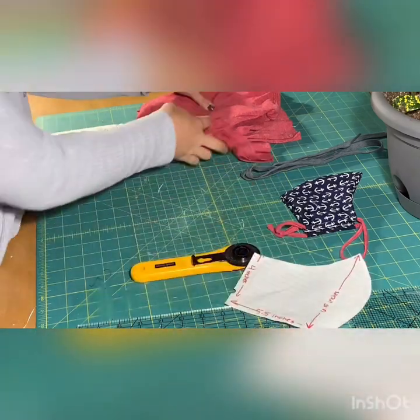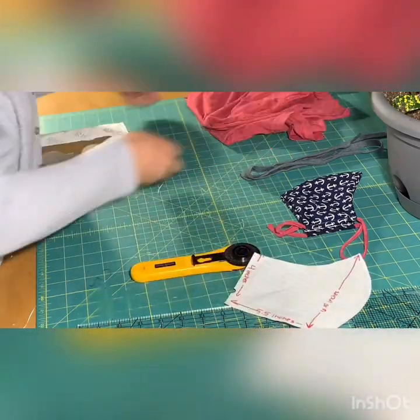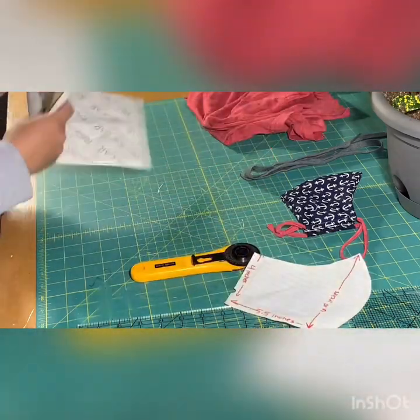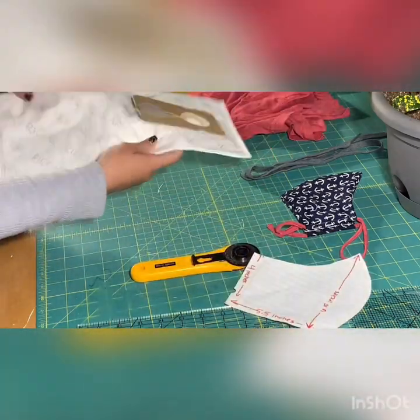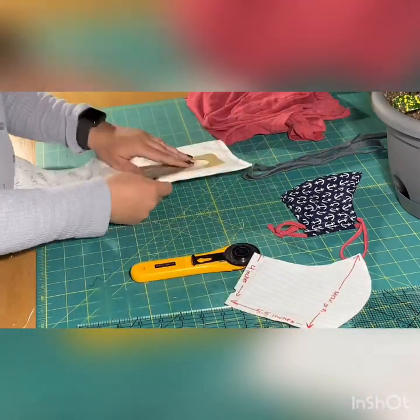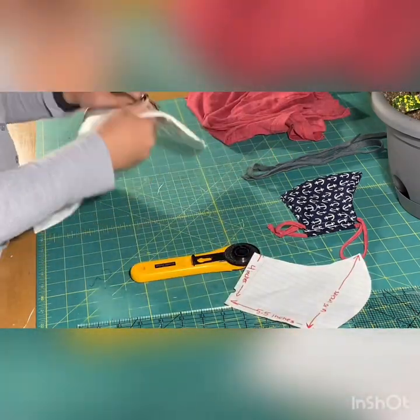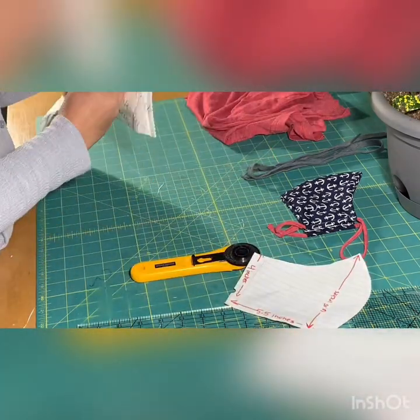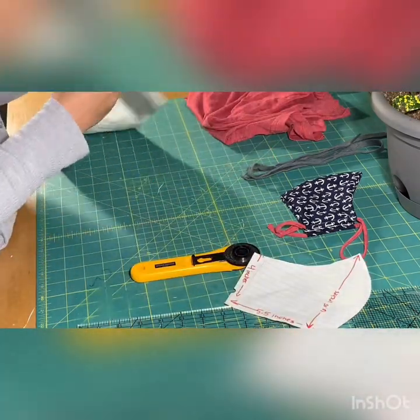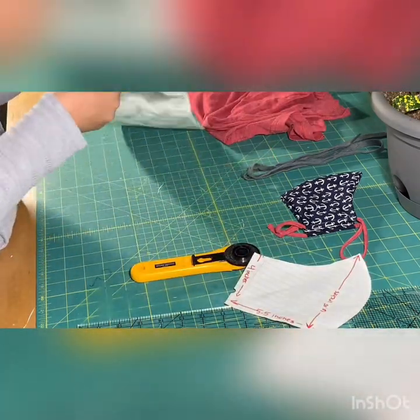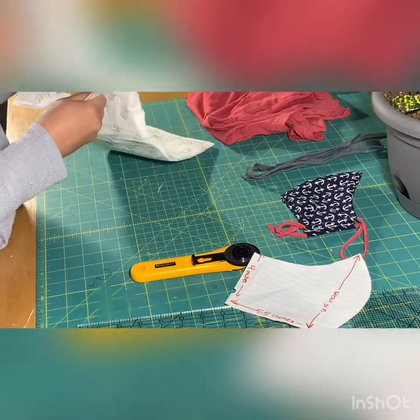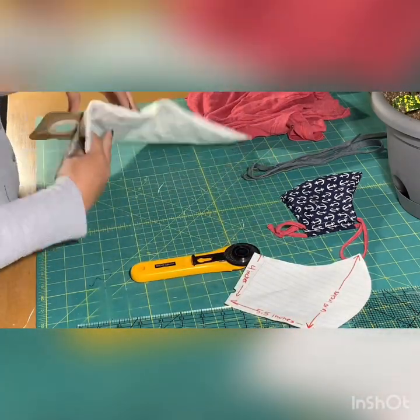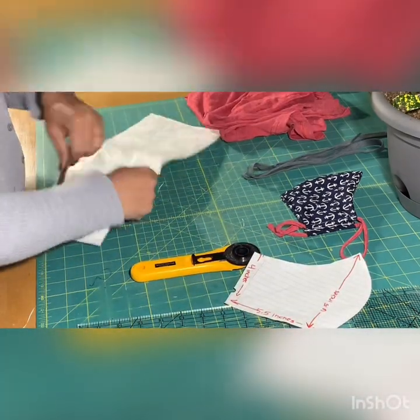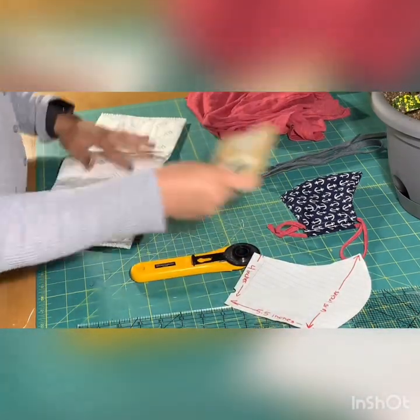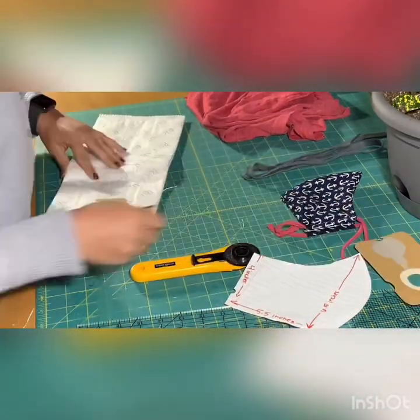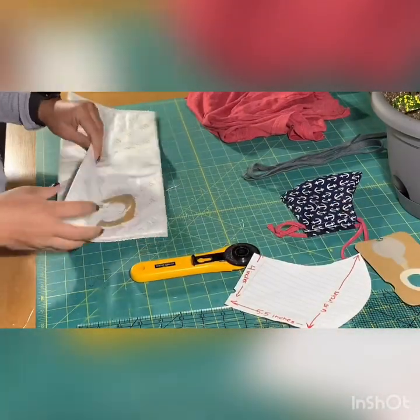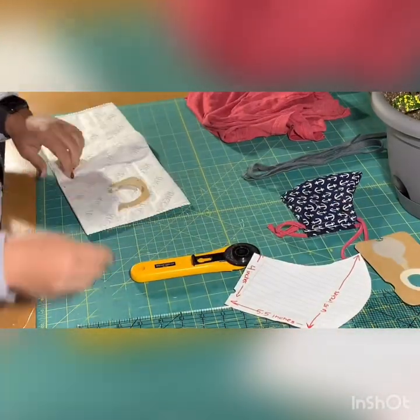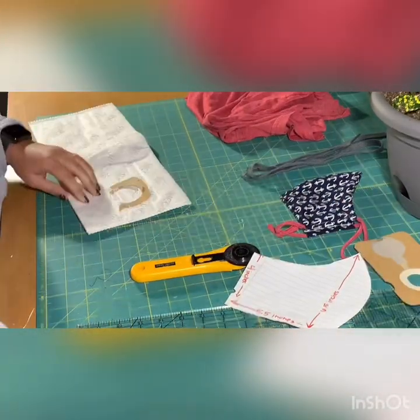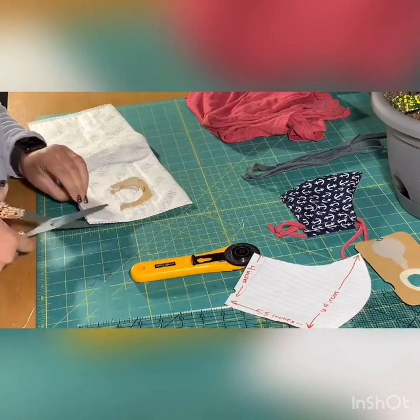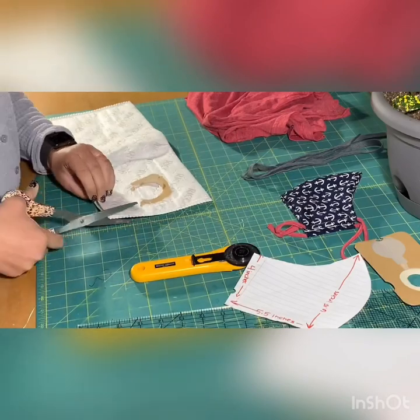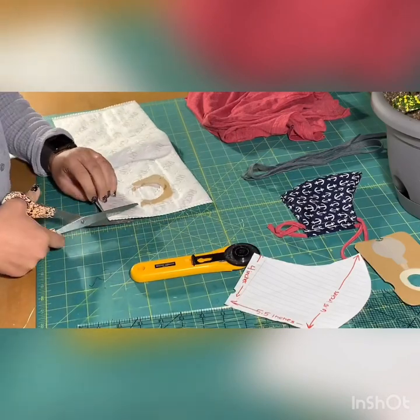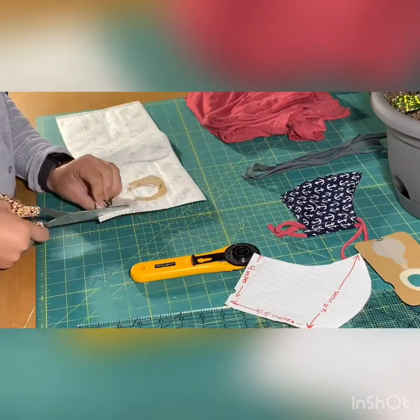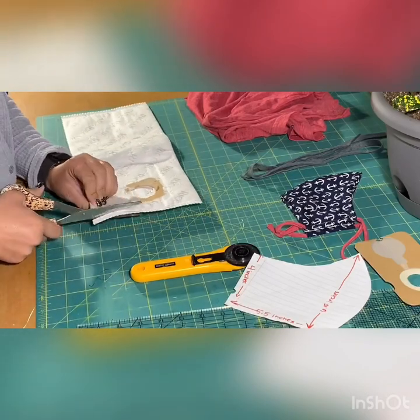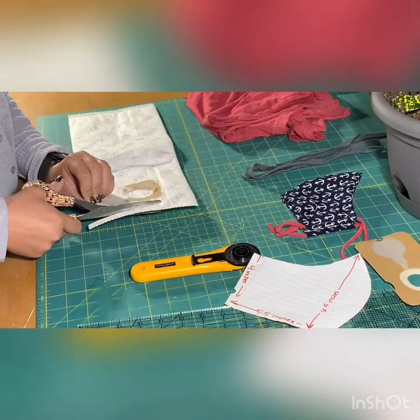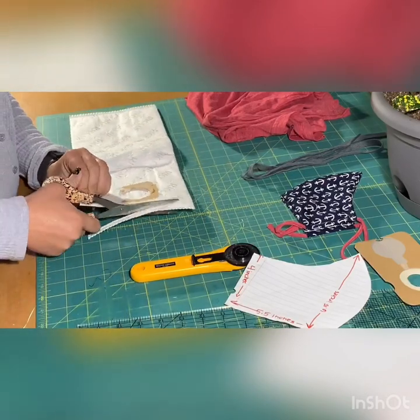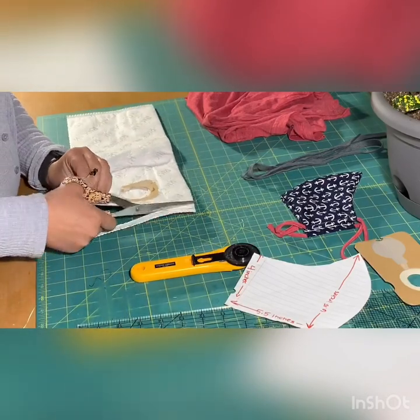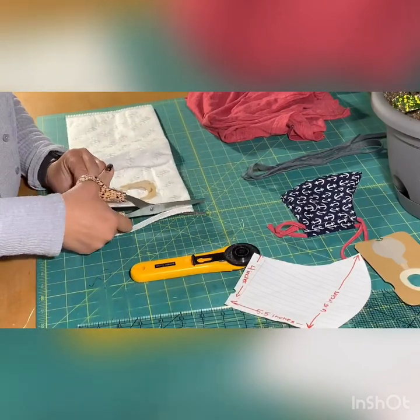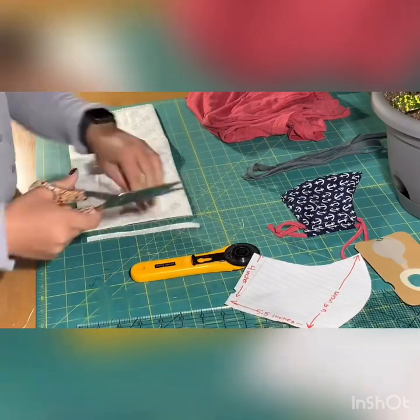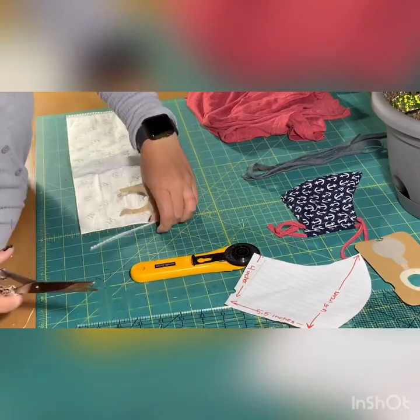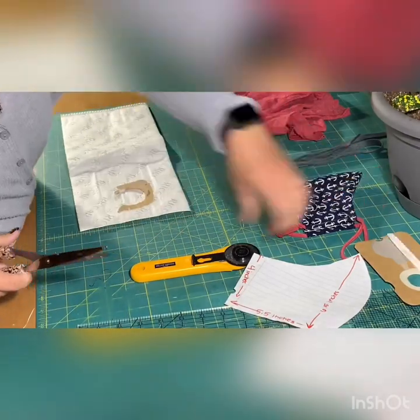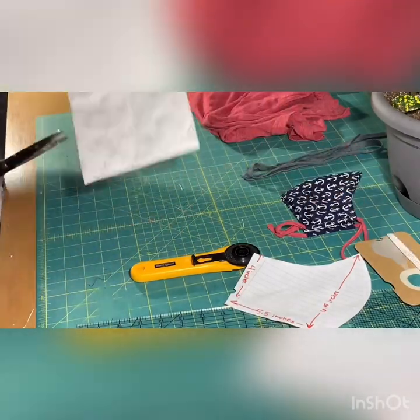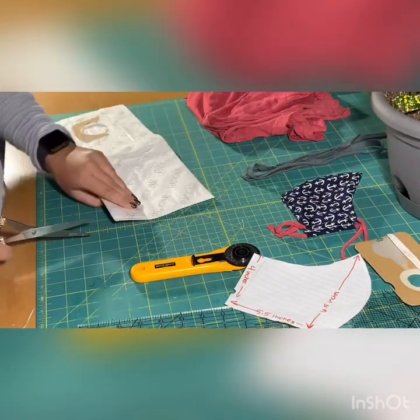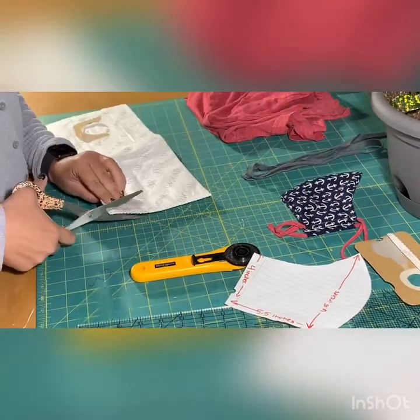In this video we are doing a quick tutorial on how to make a face mask out of a HEPA filtration vacuum cleaner bag and a shoelace or strip of t-shirt for the strap.